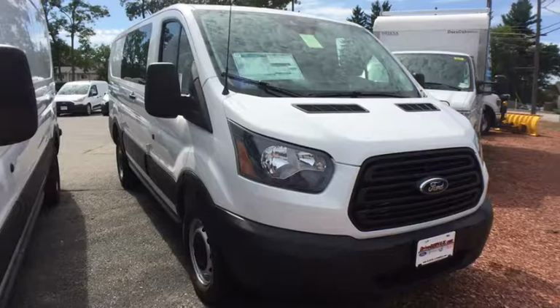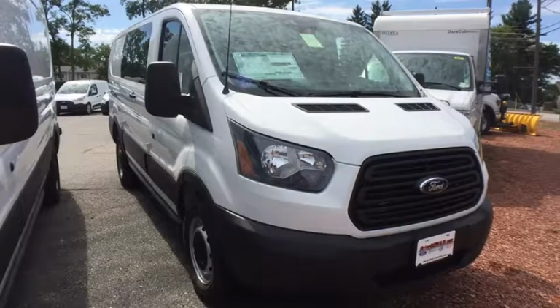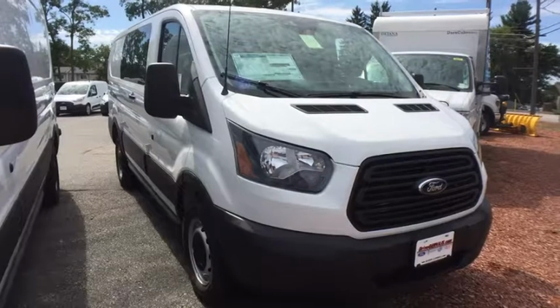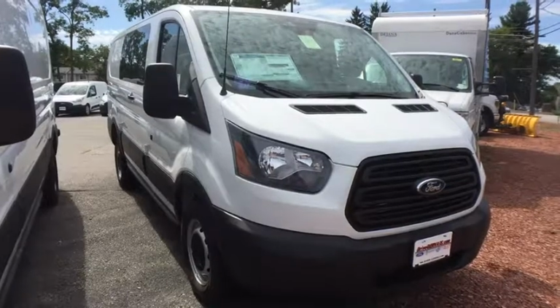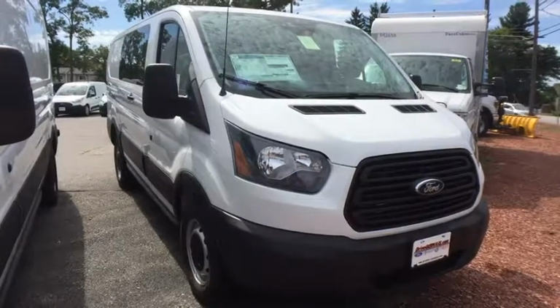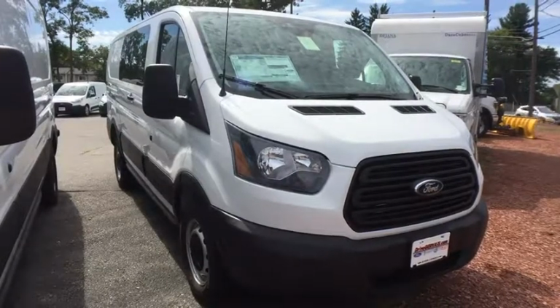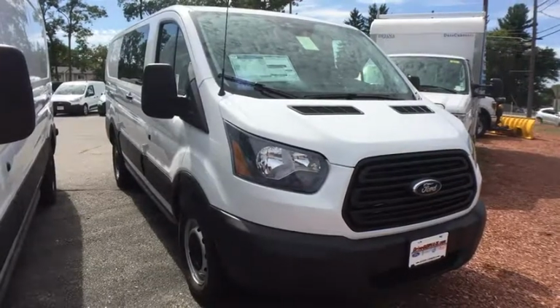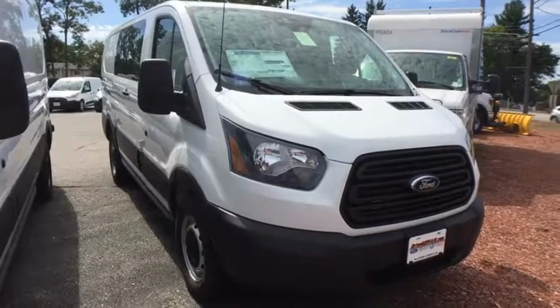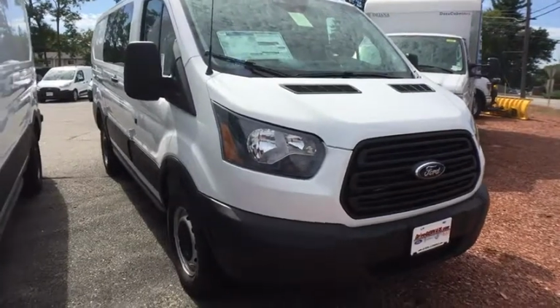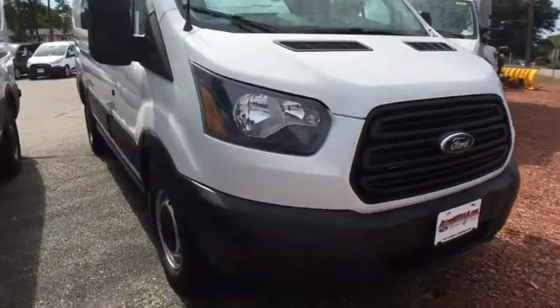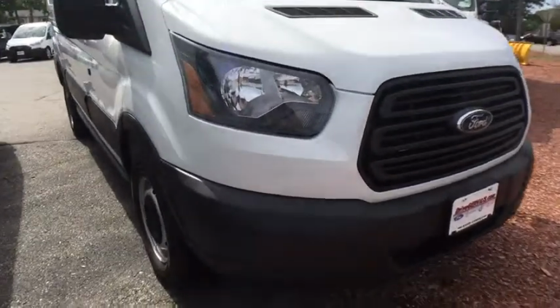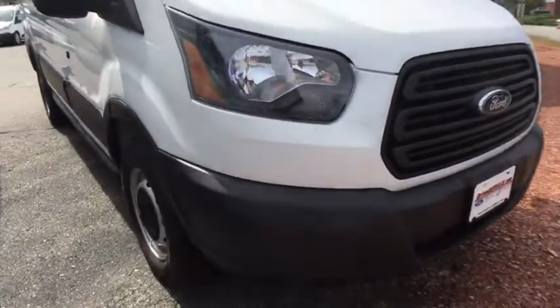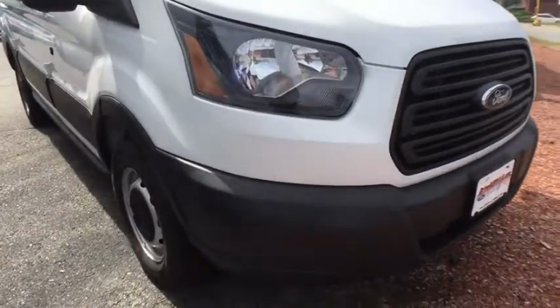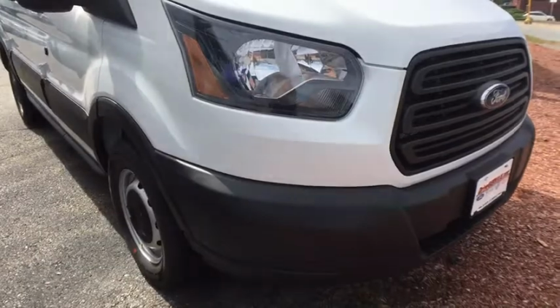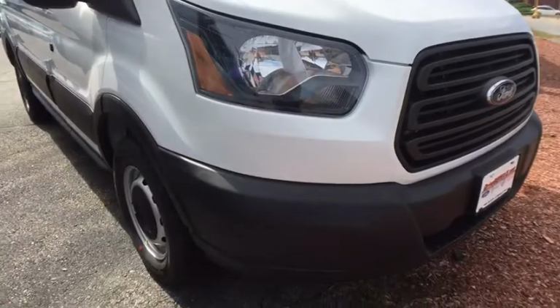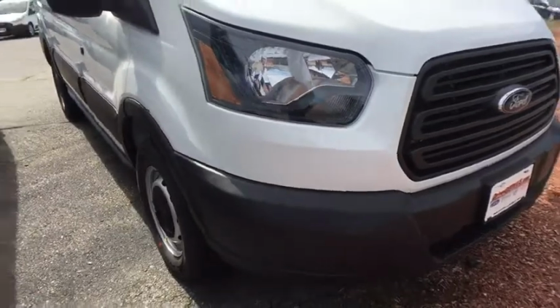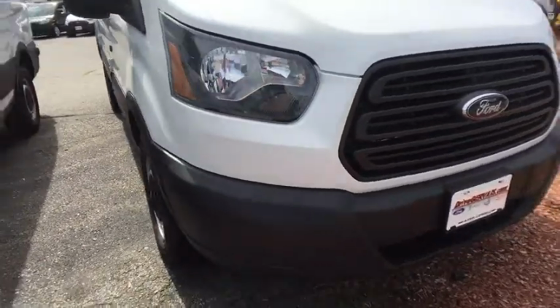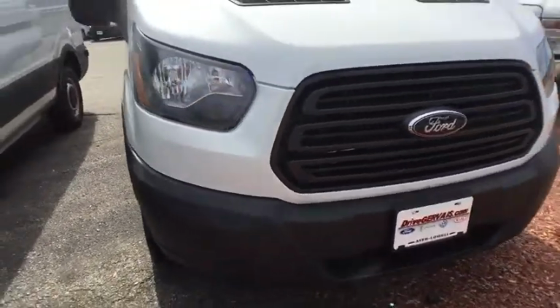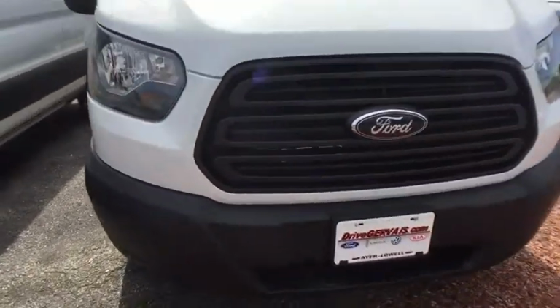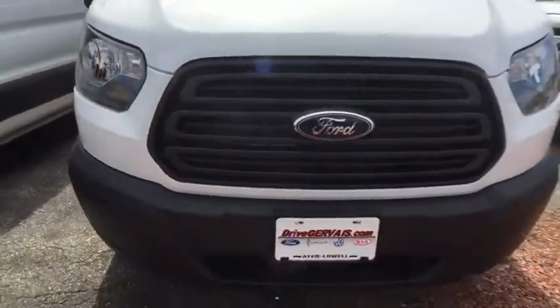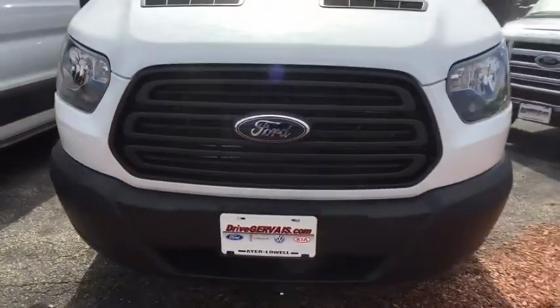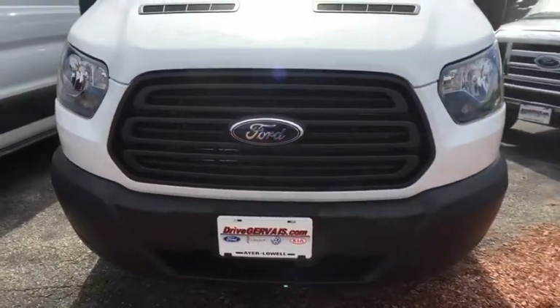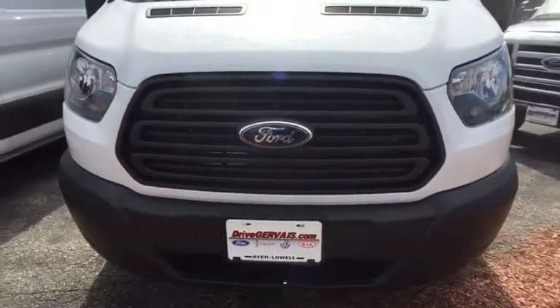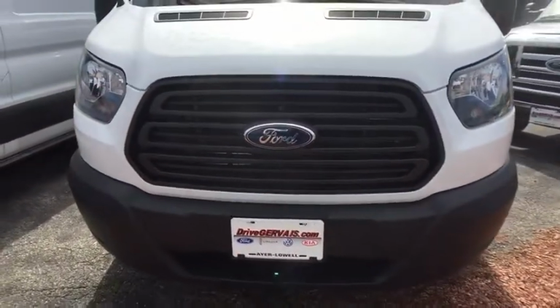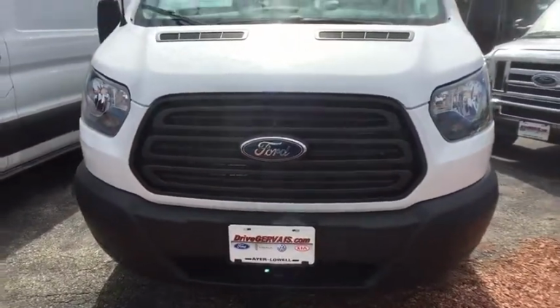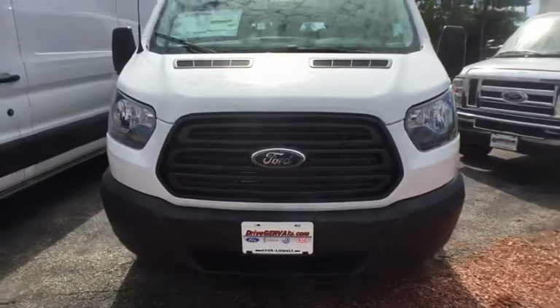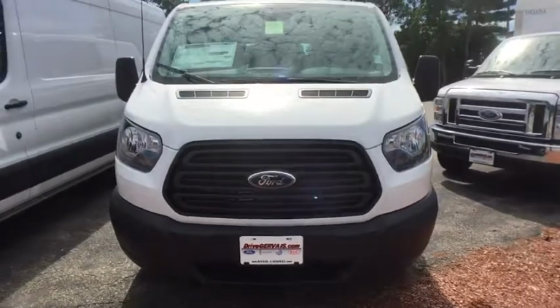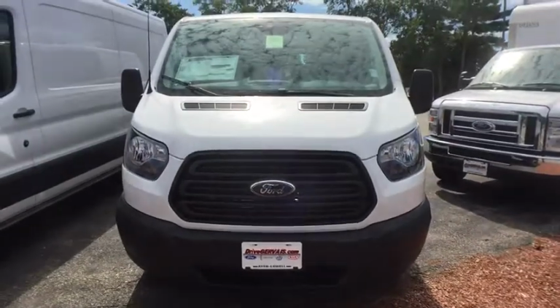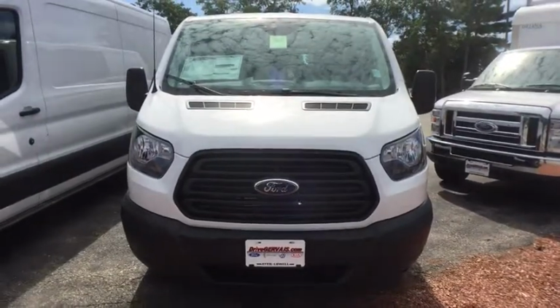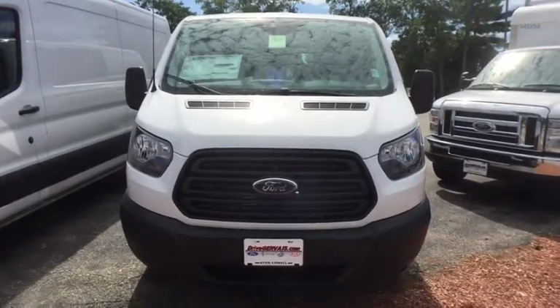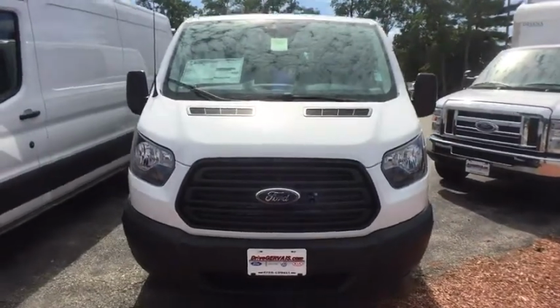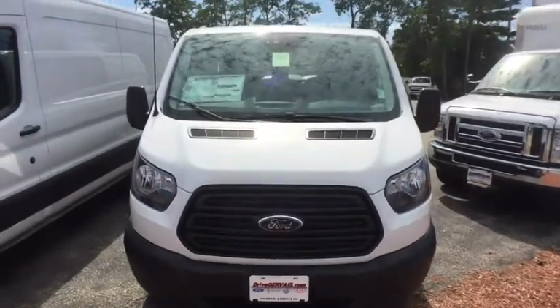Come test drive a 2019 Ford Transit 250. The Transit 250 comes in numerous configurations, impressive payload, and towing capacities. It is comfortable and easy to drive.